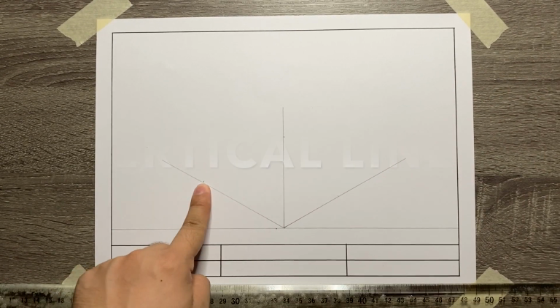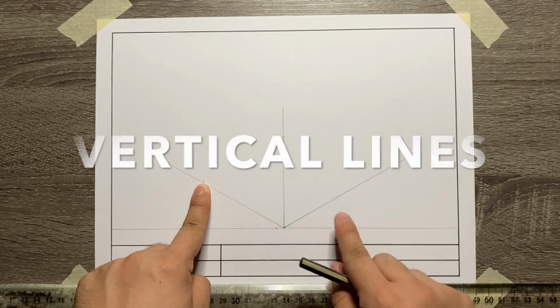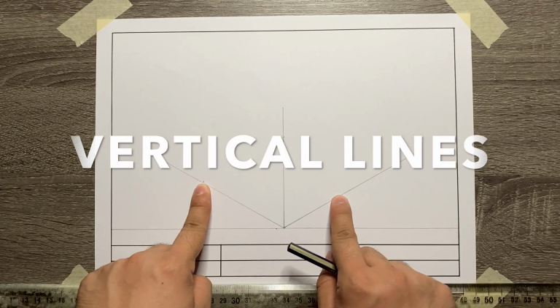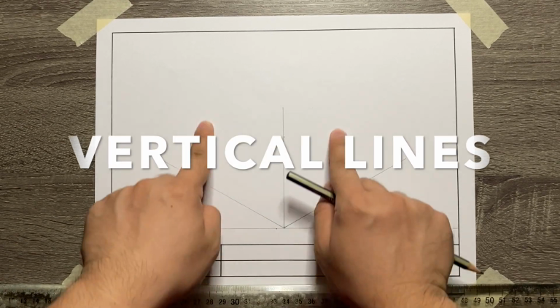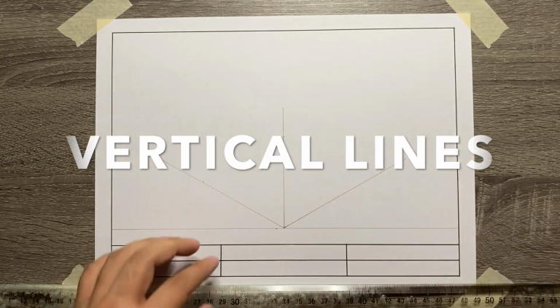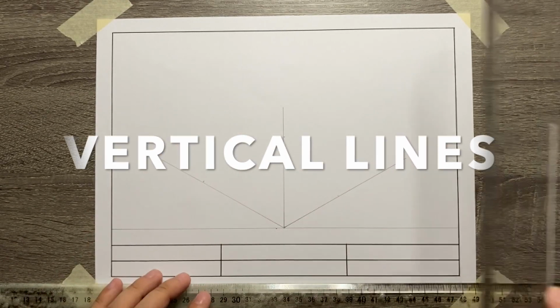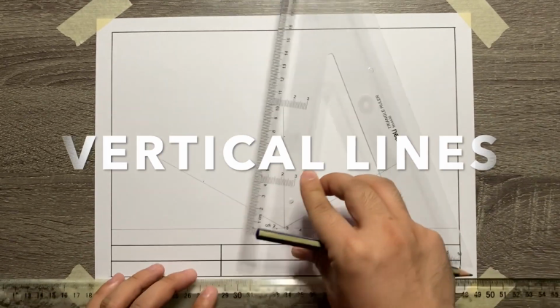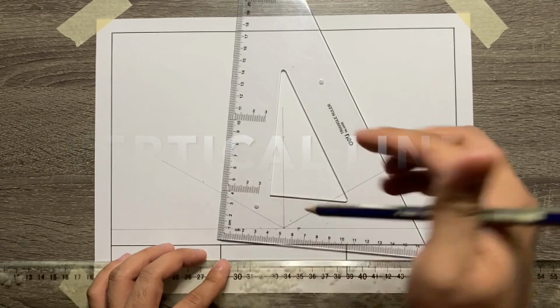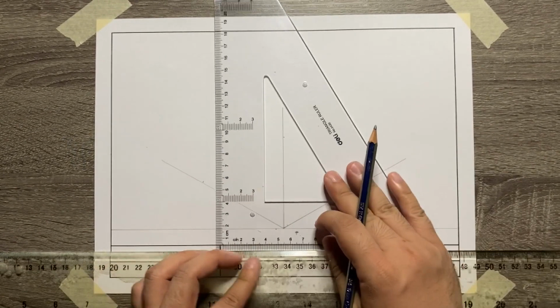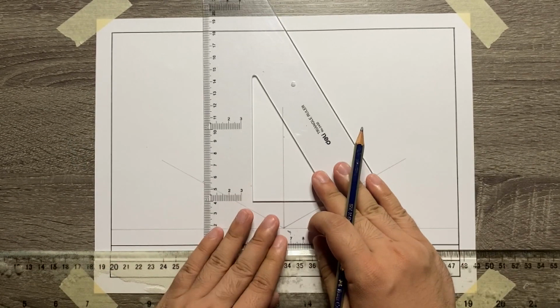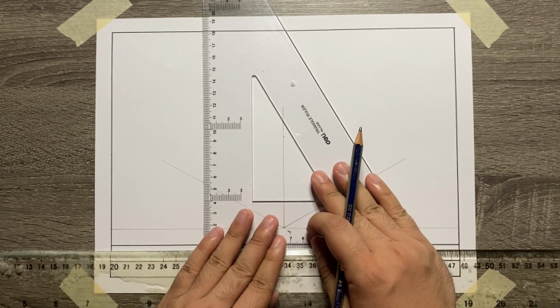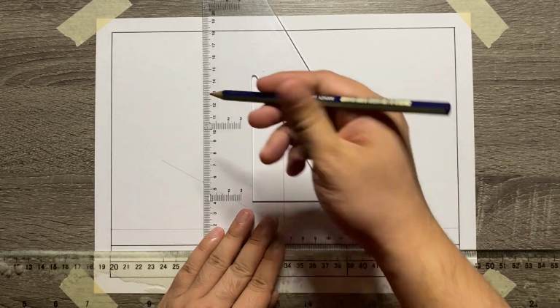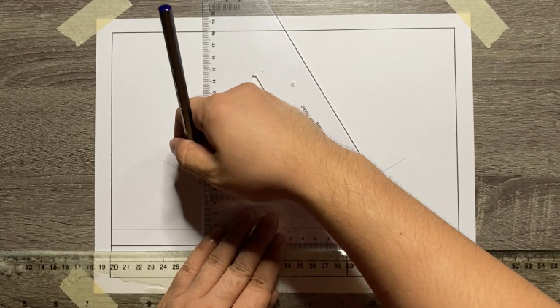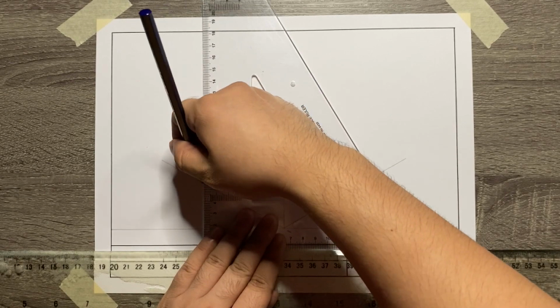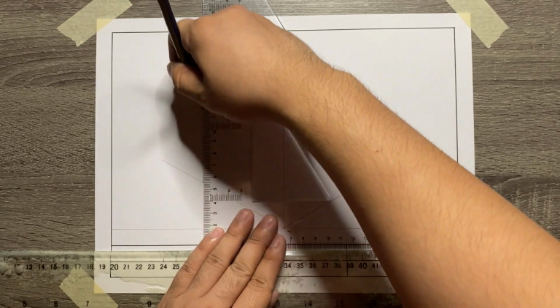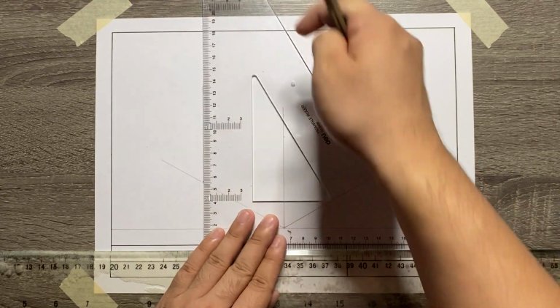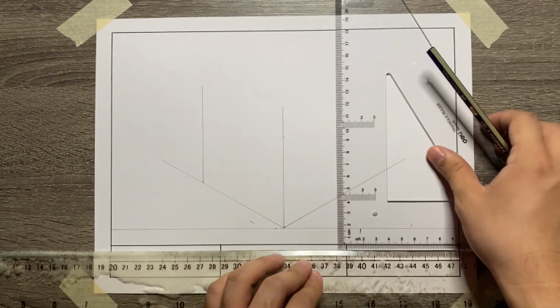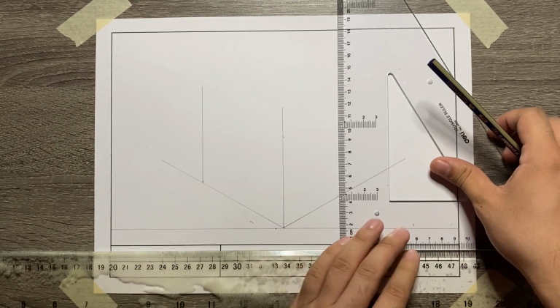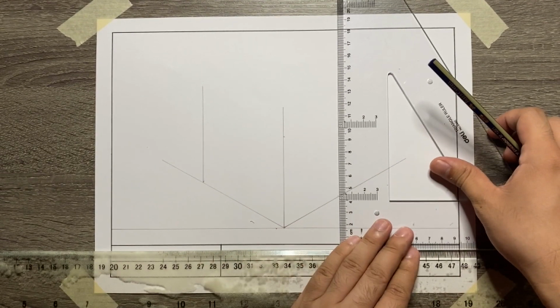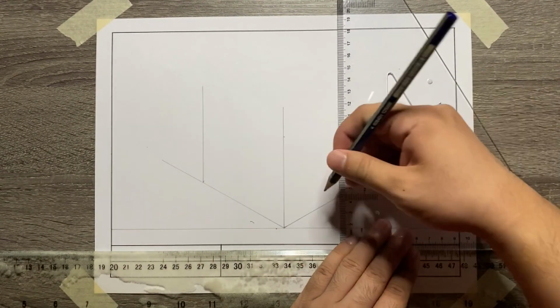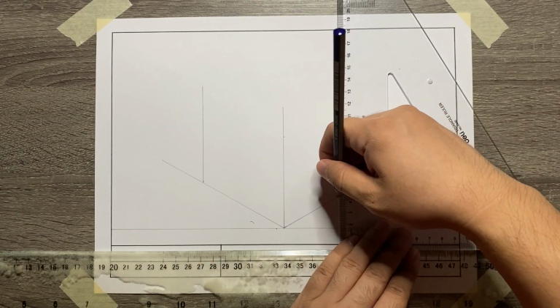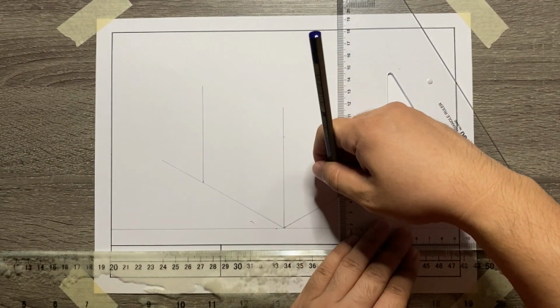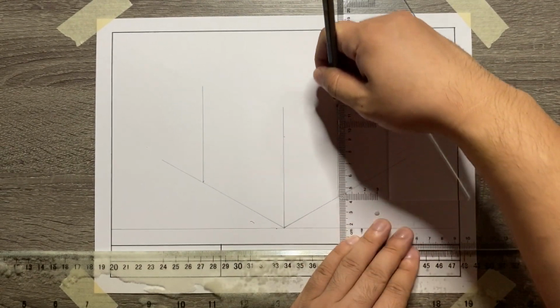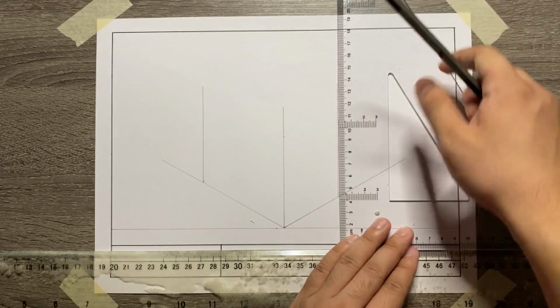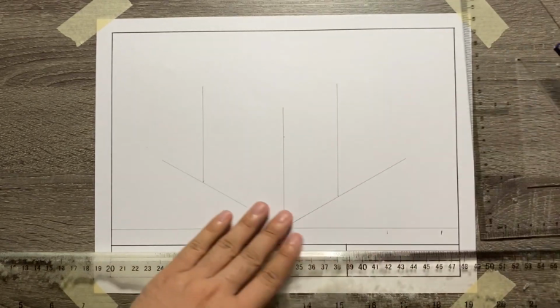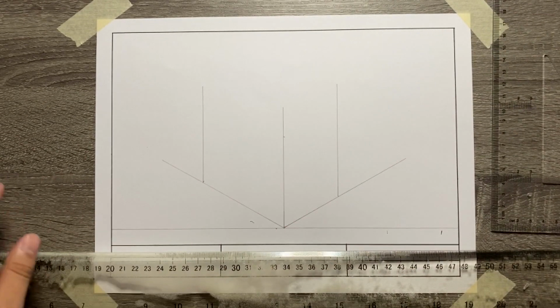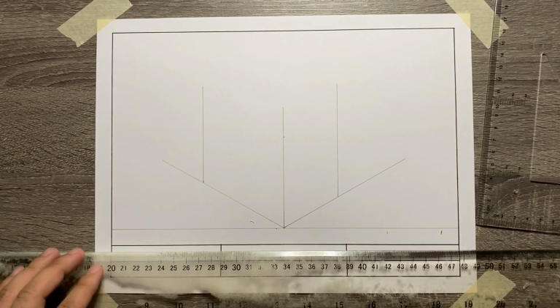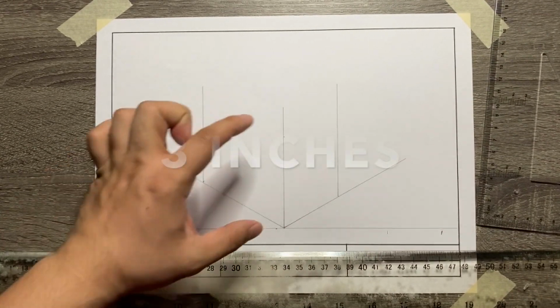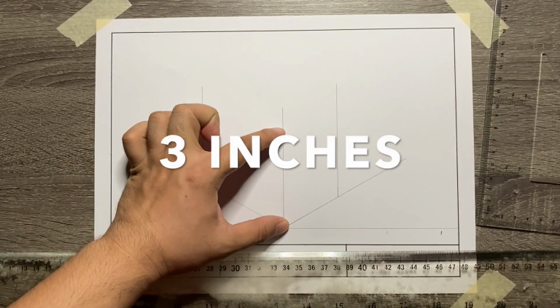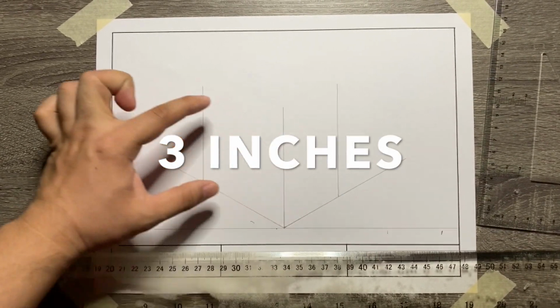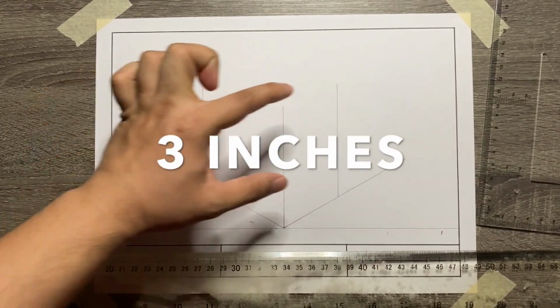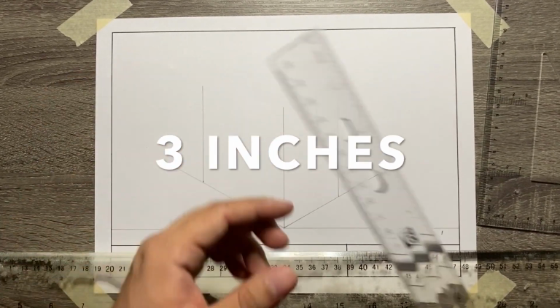Next is to add the vertical lines at the end point of the width and then the depth of the object. Make sure that these vertical lines are parallel with the vertical axis, so that means the measurement for them is also 3 inches.